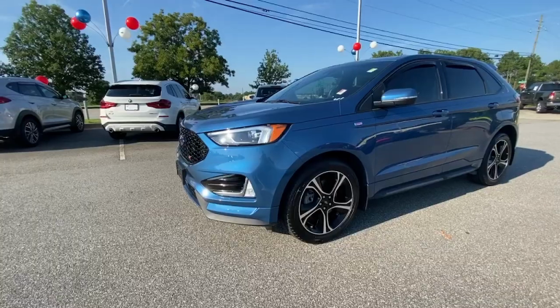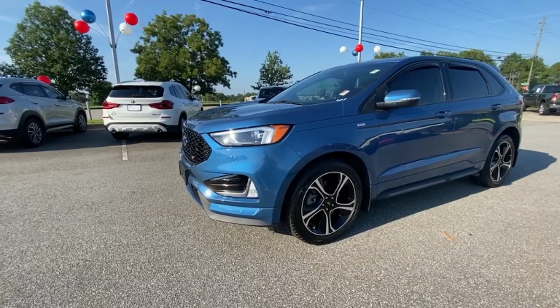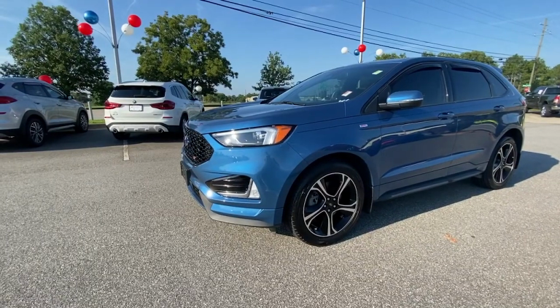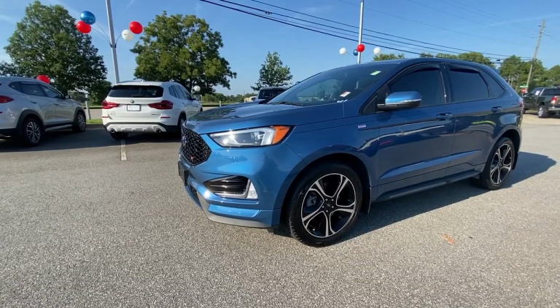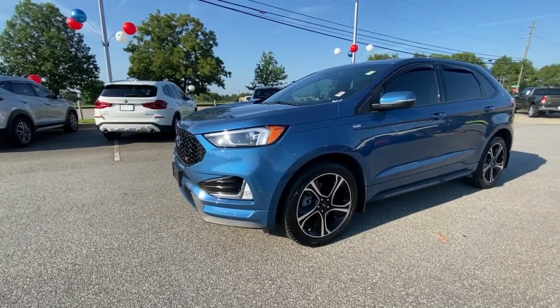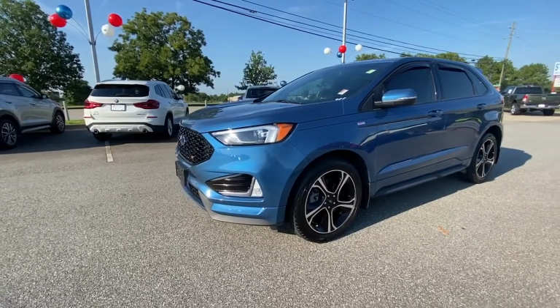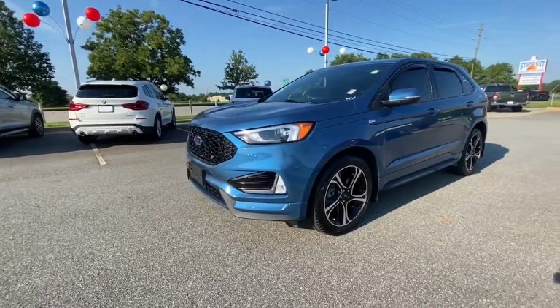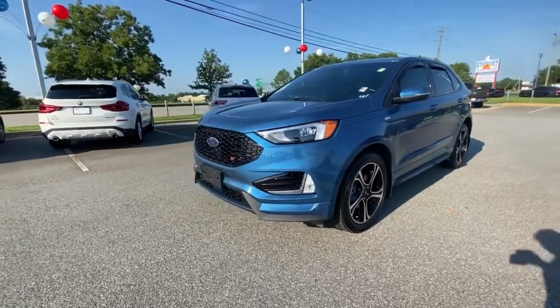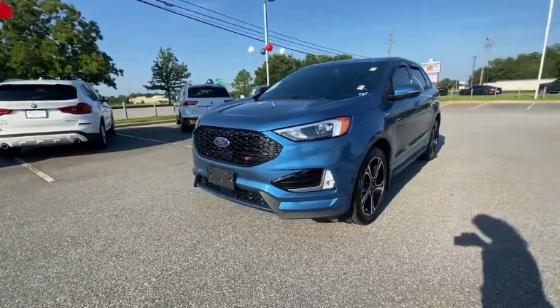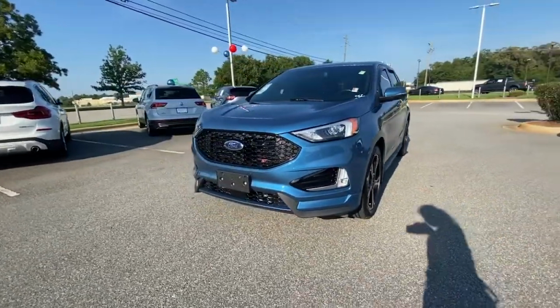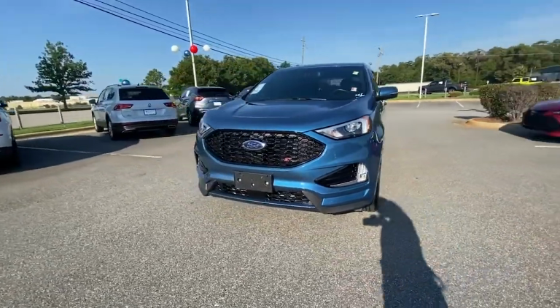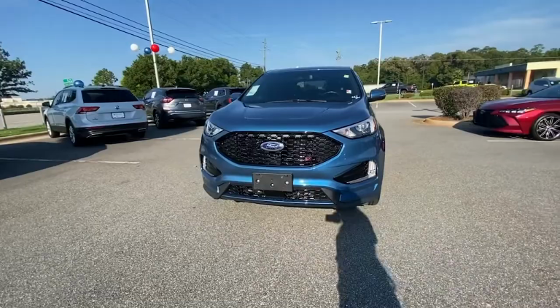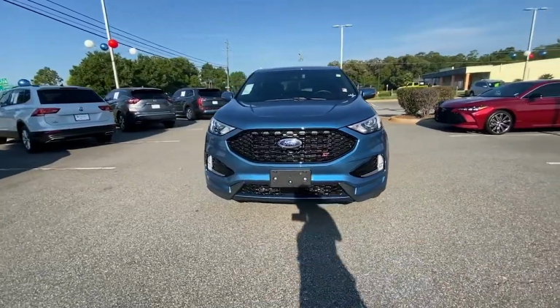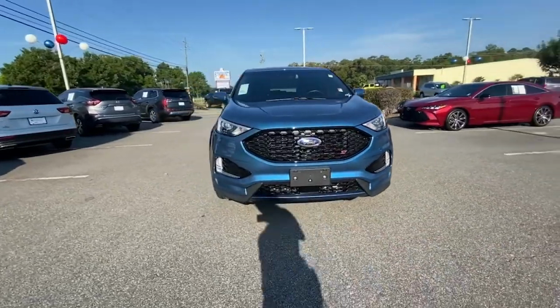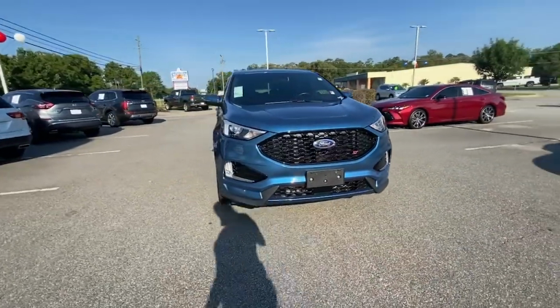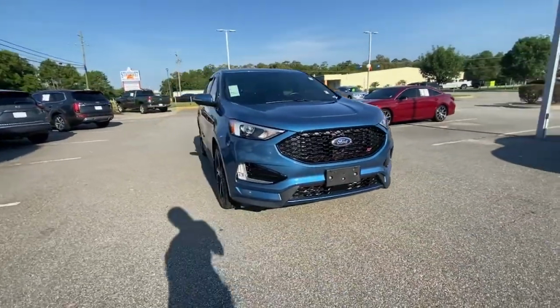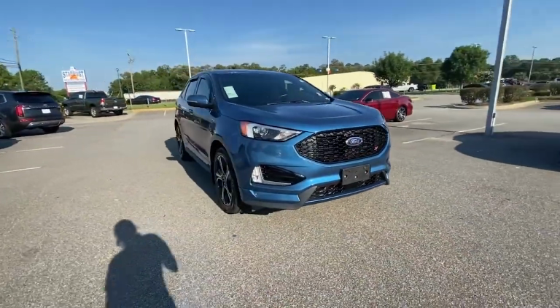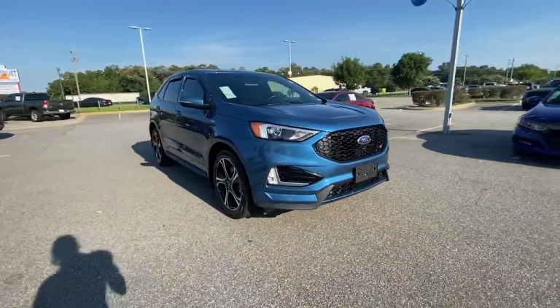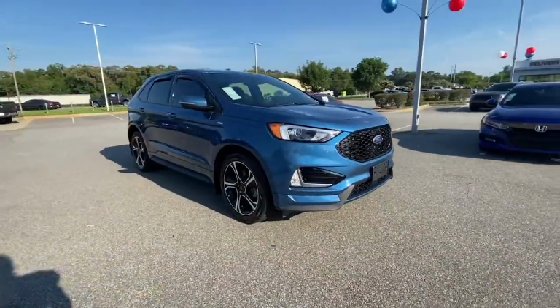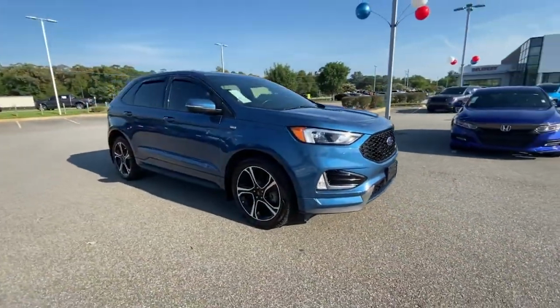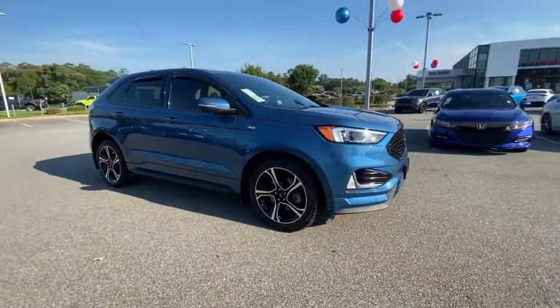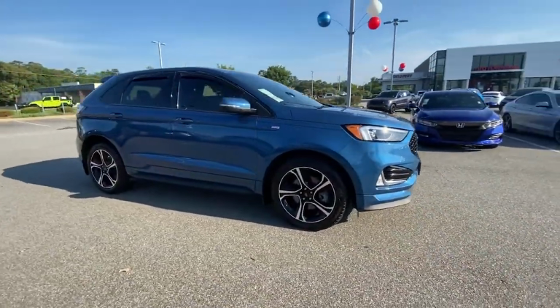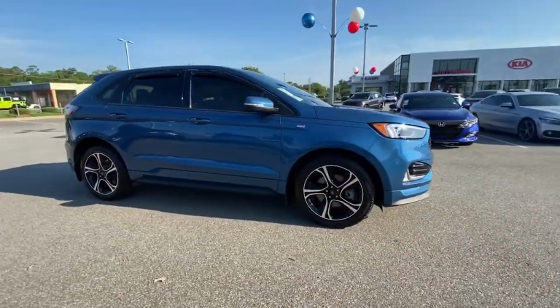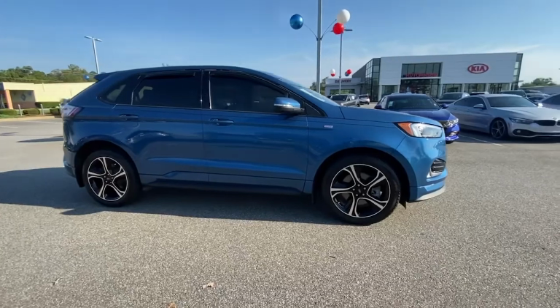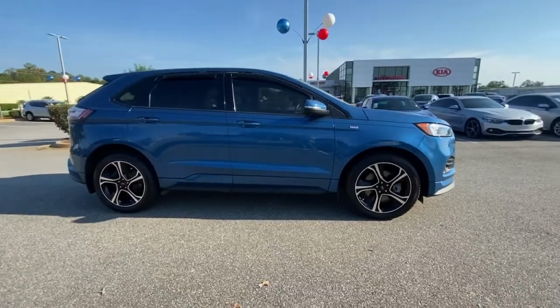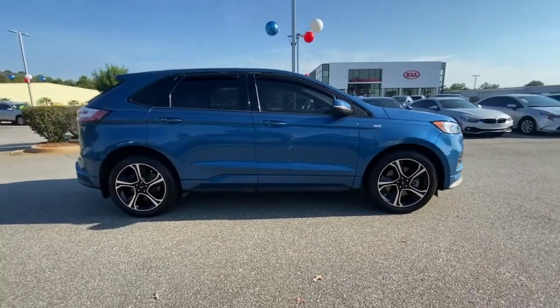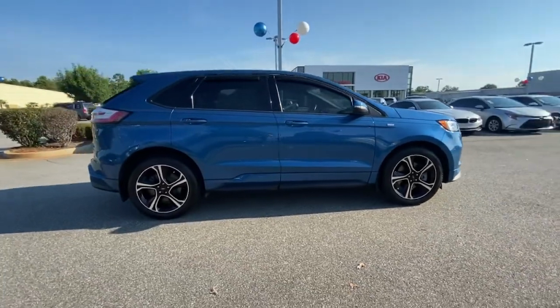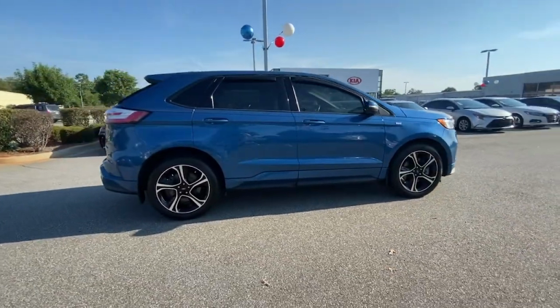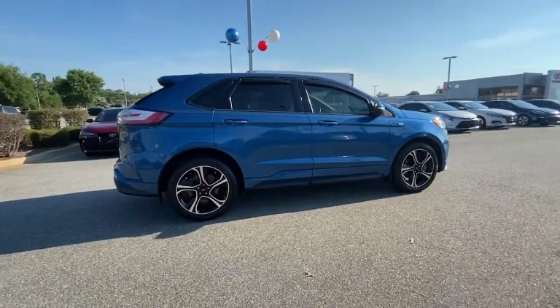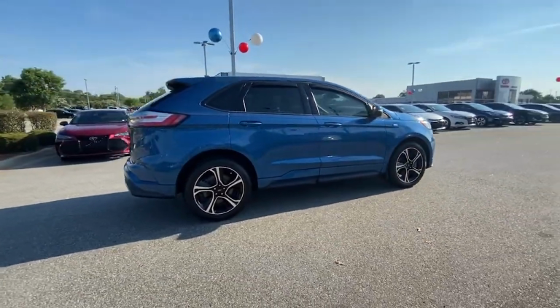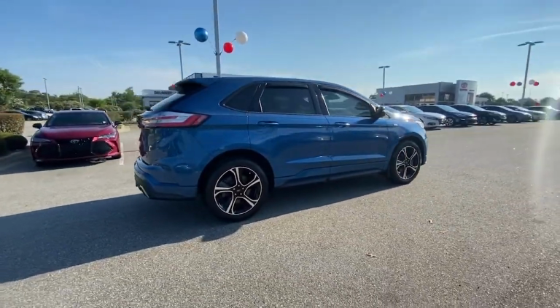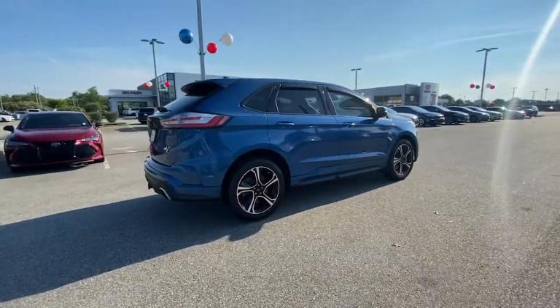This could be the car for you. The 2019 Ford Edge. This vehicle is an outstanding buy with fewer than 35,000 miles on the odometer. Get into a midsize crossover that knows how to make your life easier.